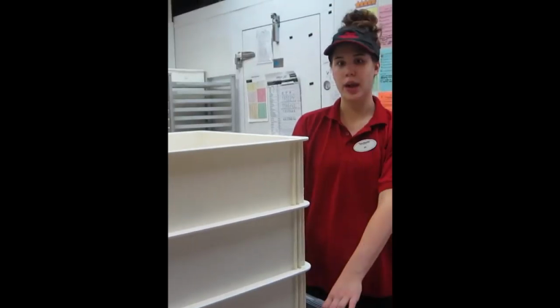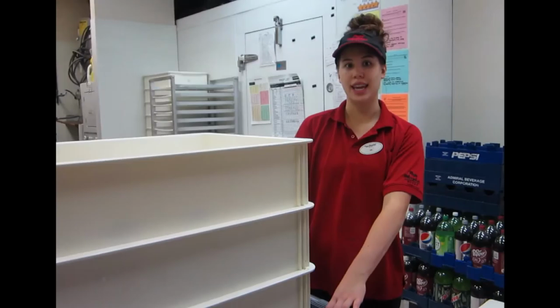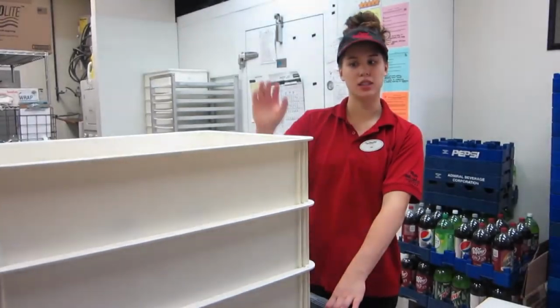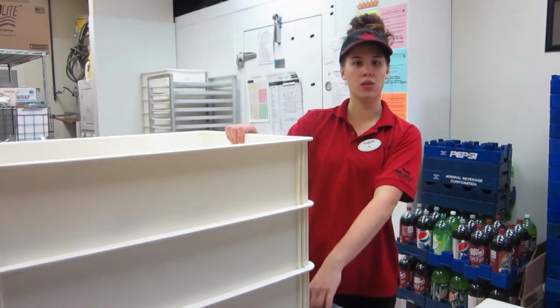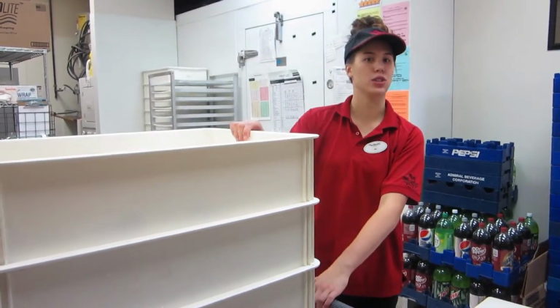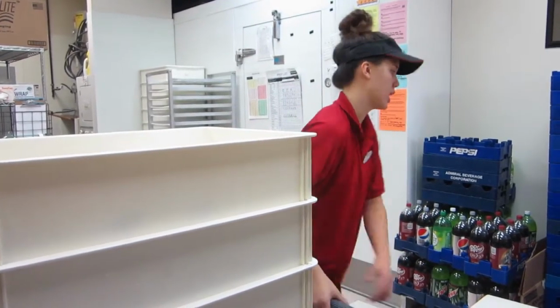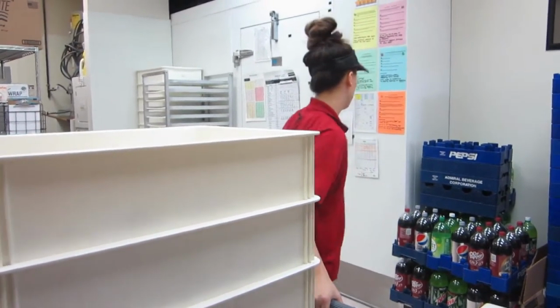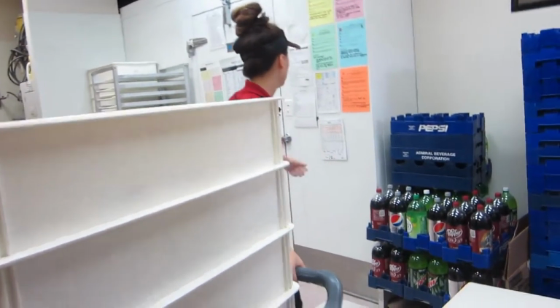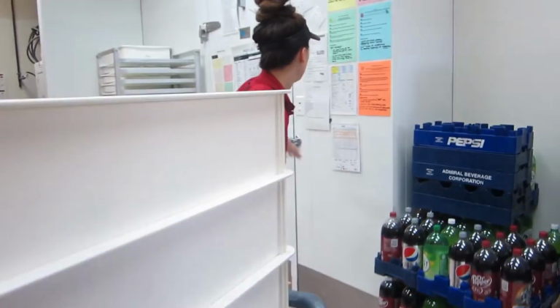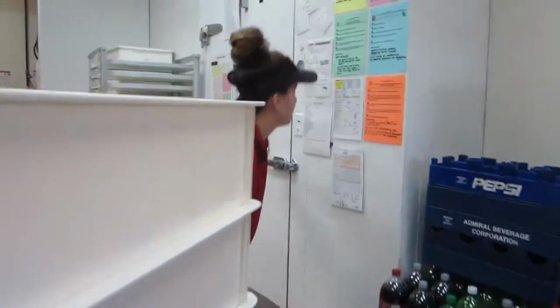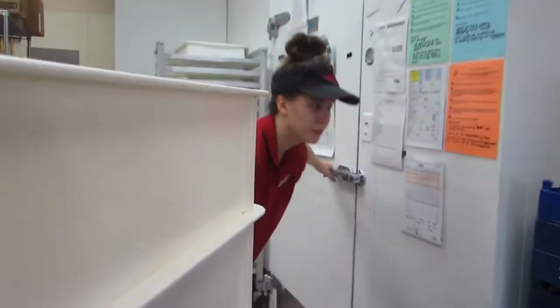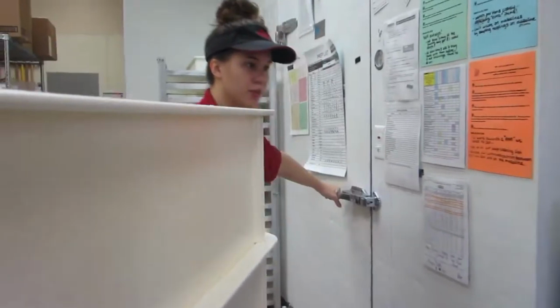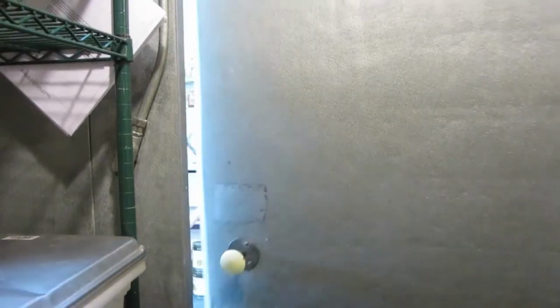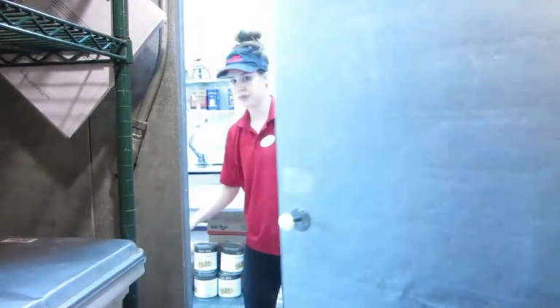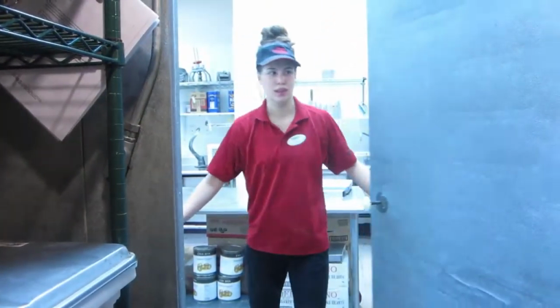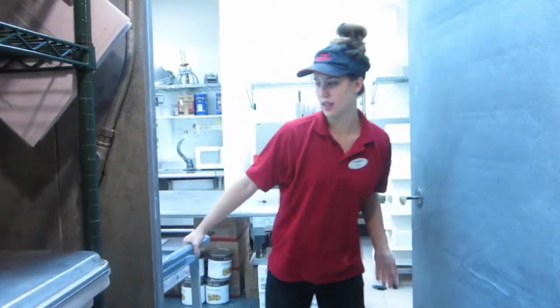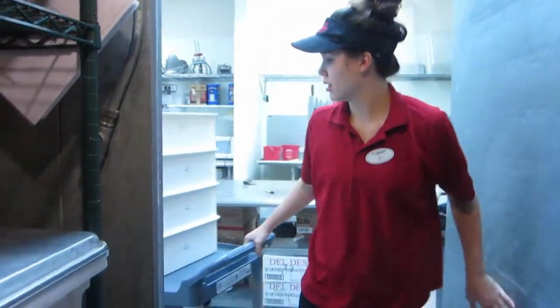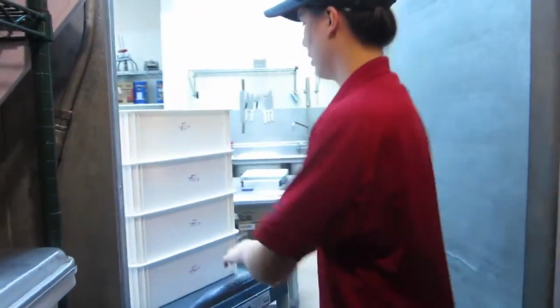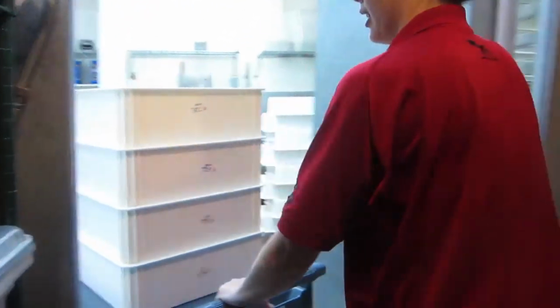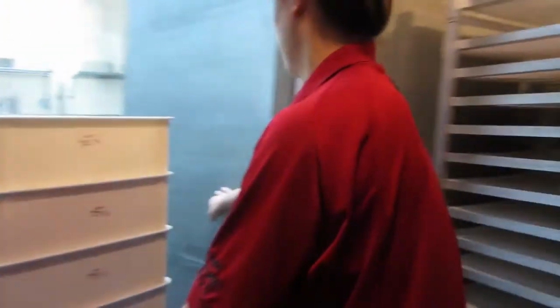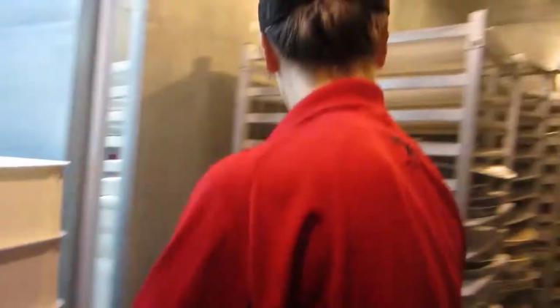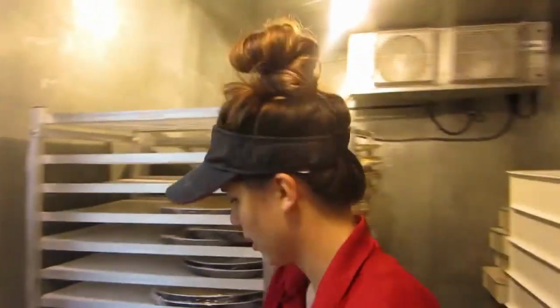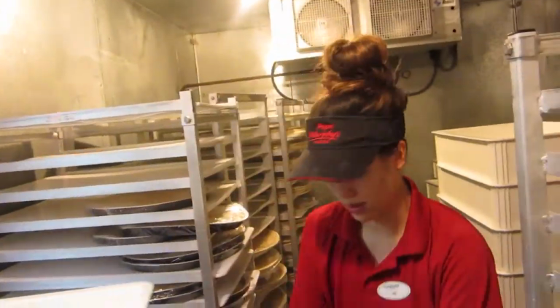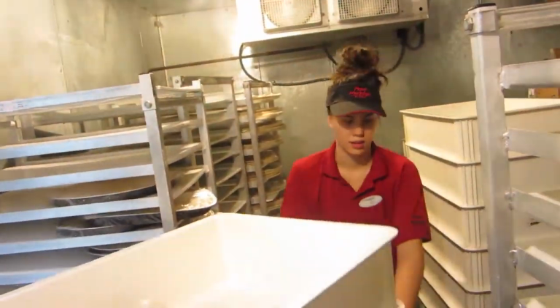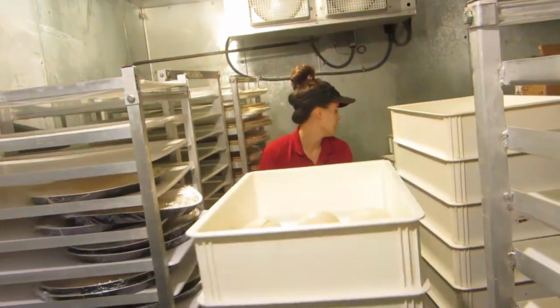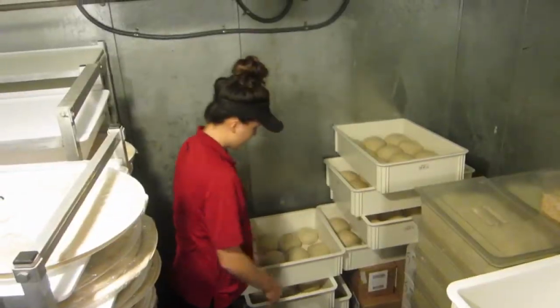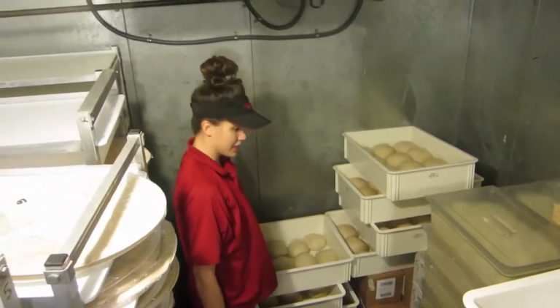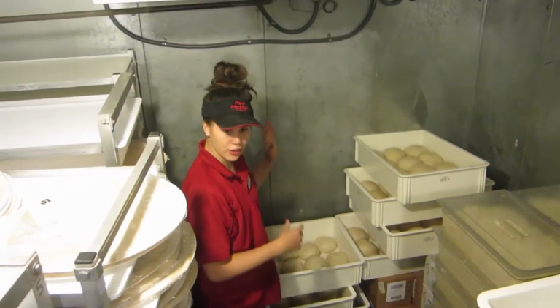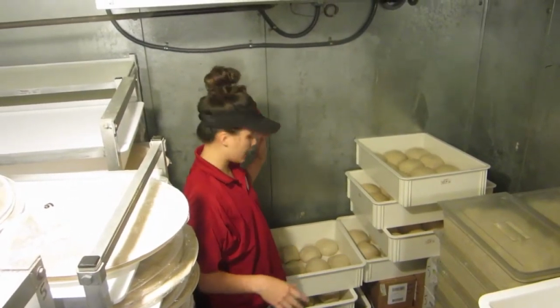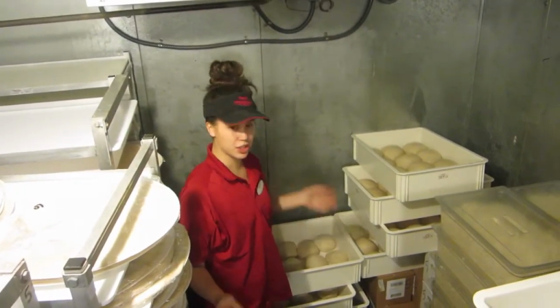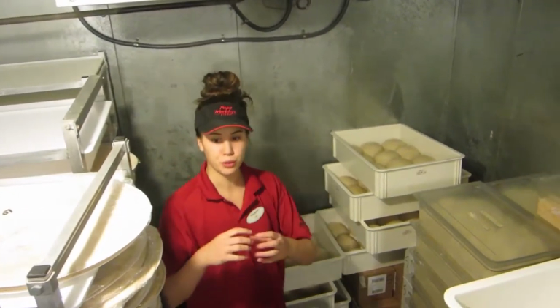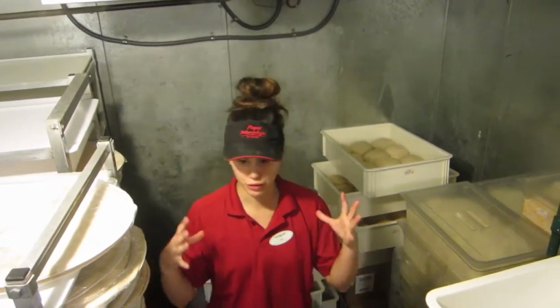Now we're going to take the dough into the walk-in. And then they have to sit here for like three hours to proof, get poofy.